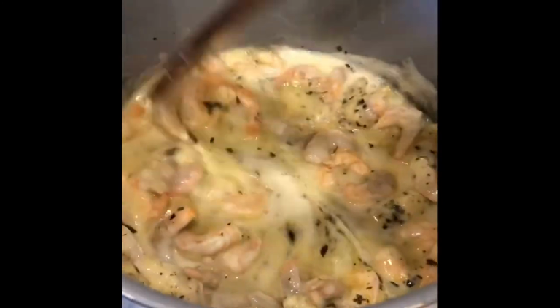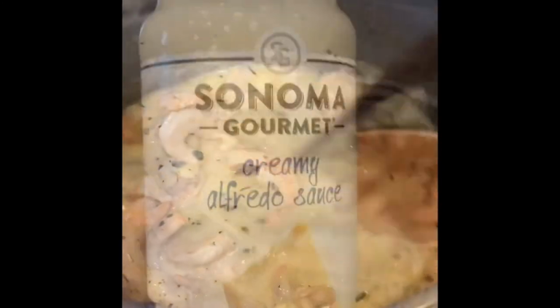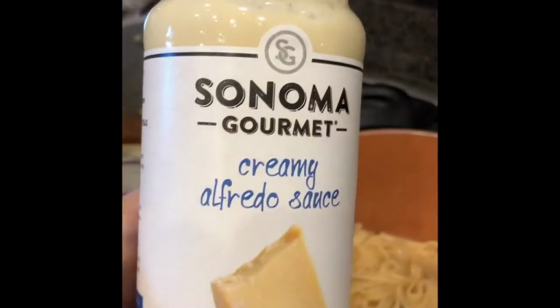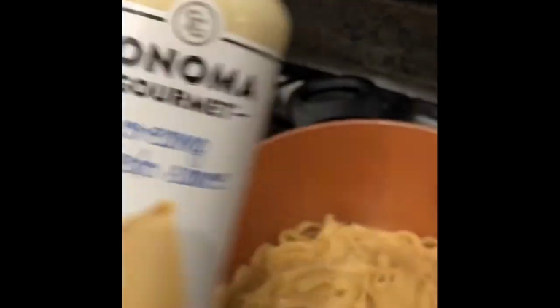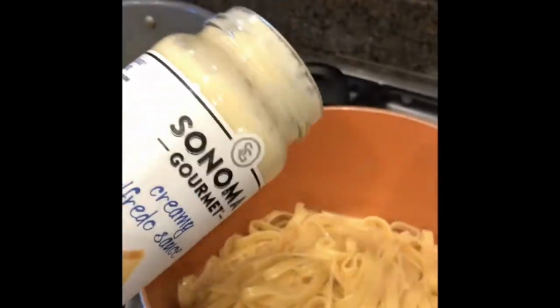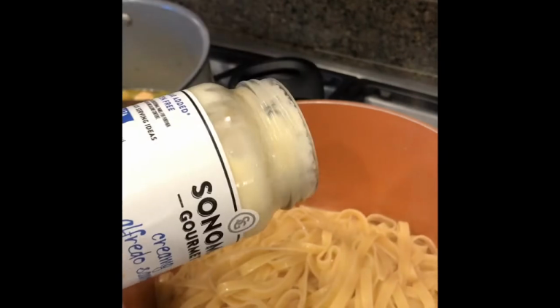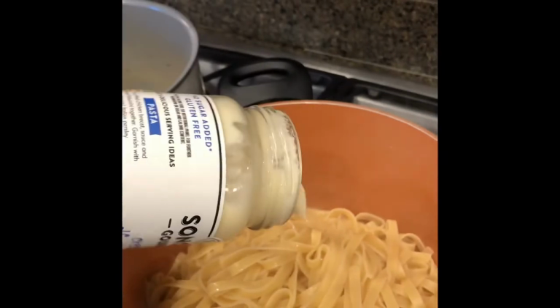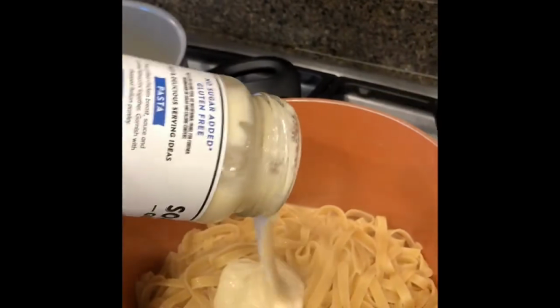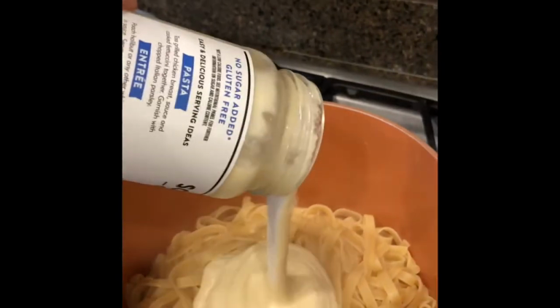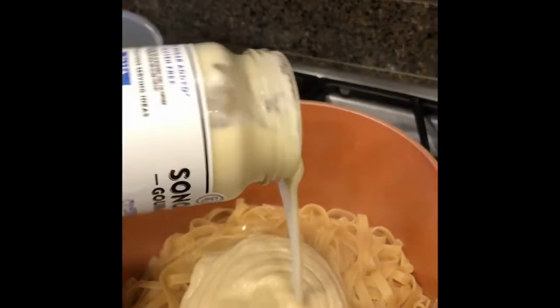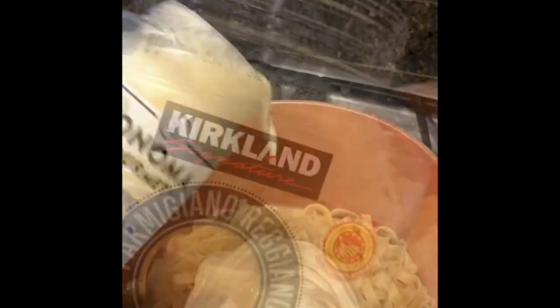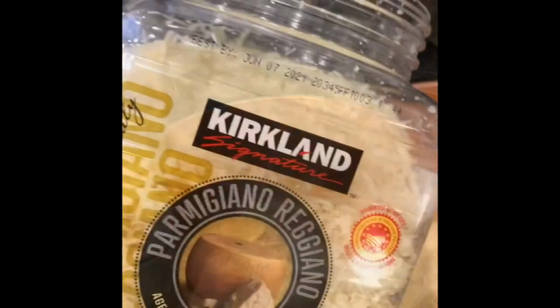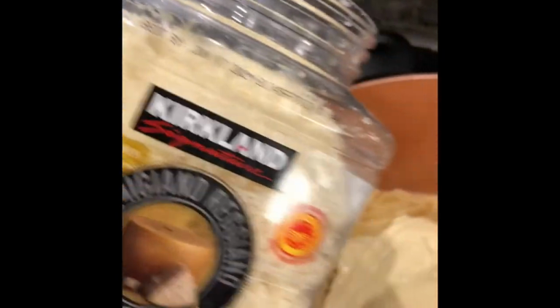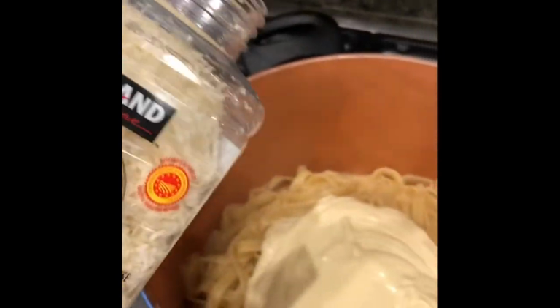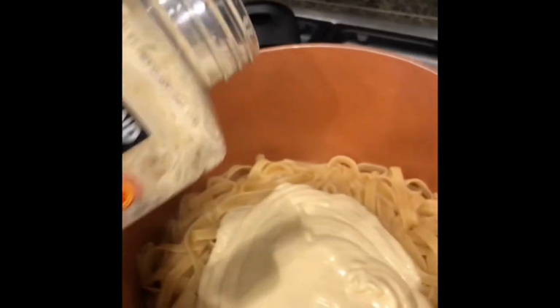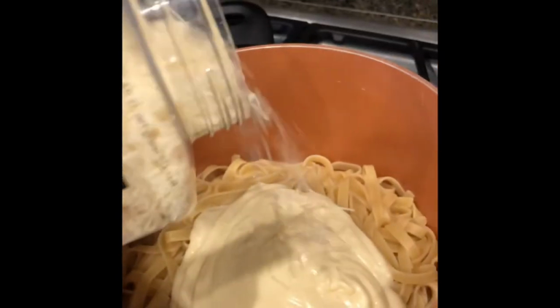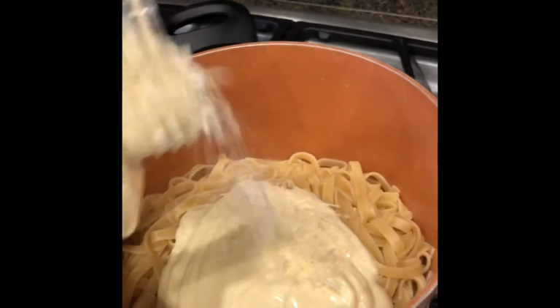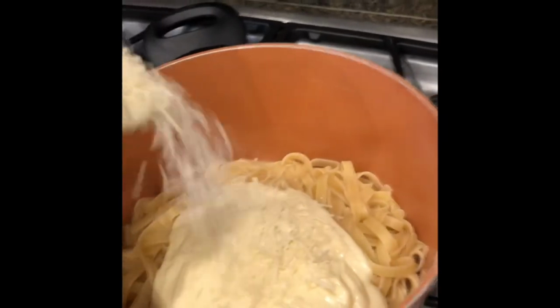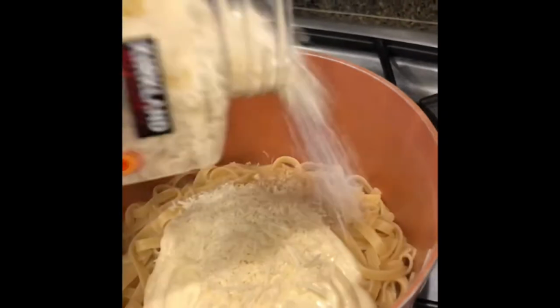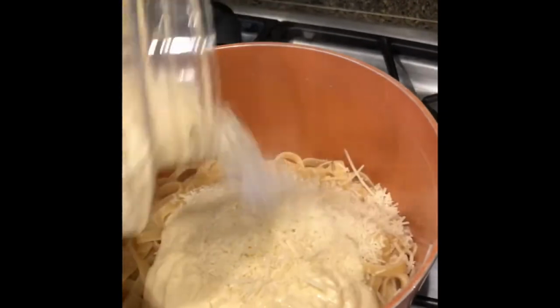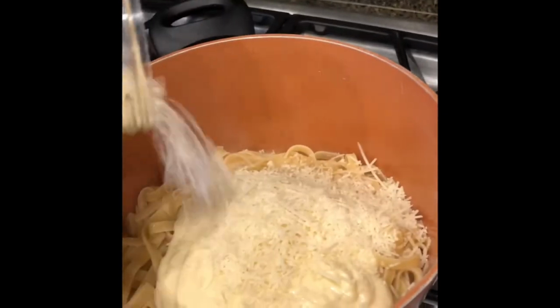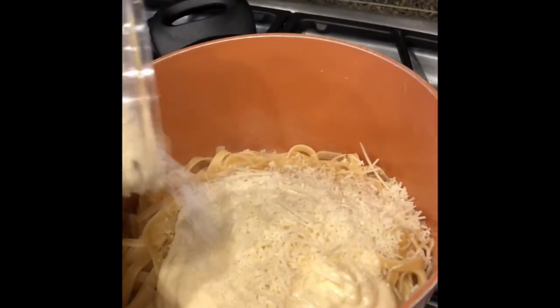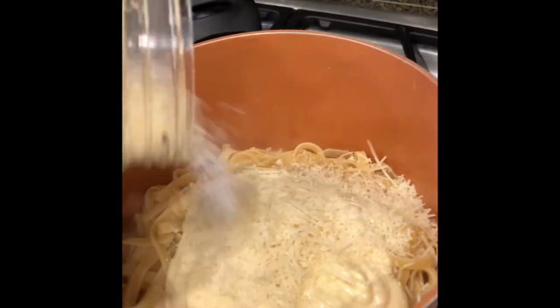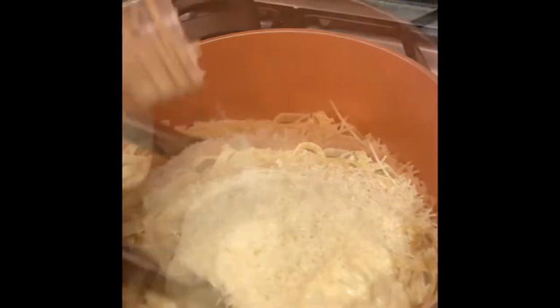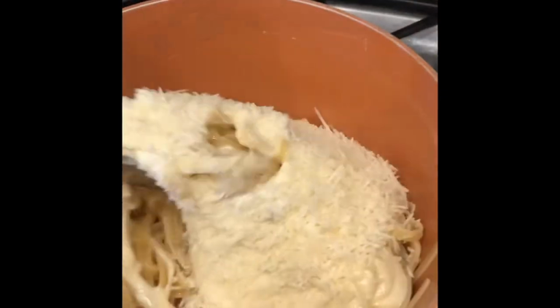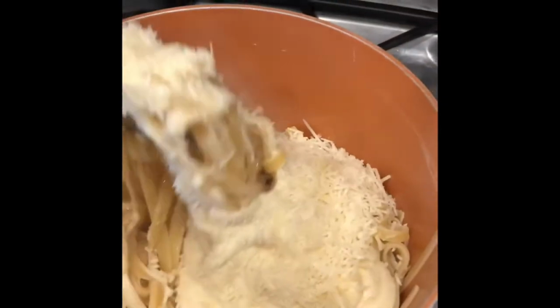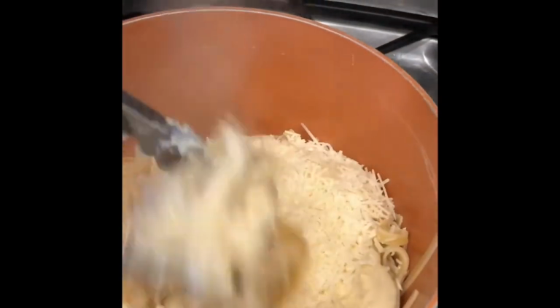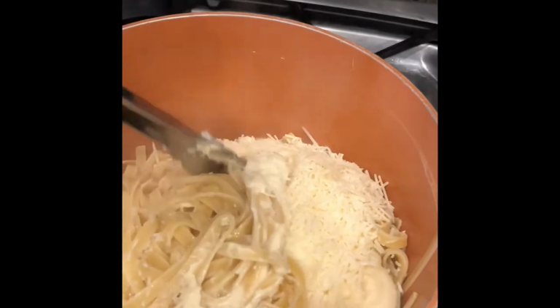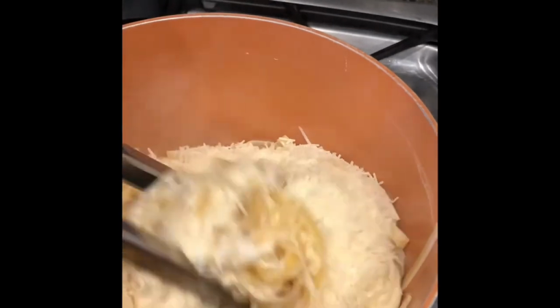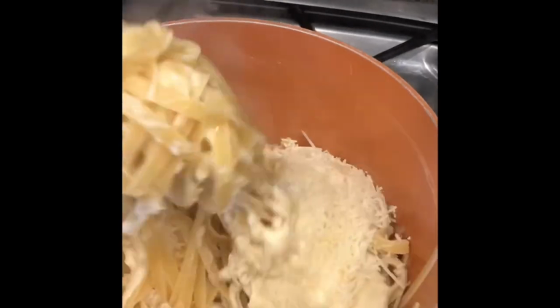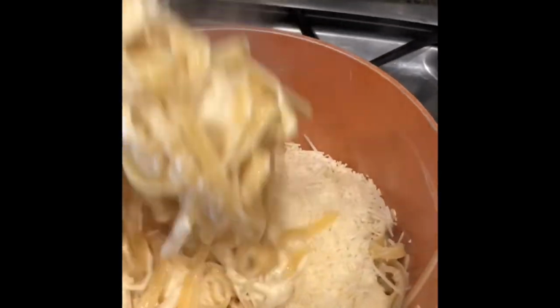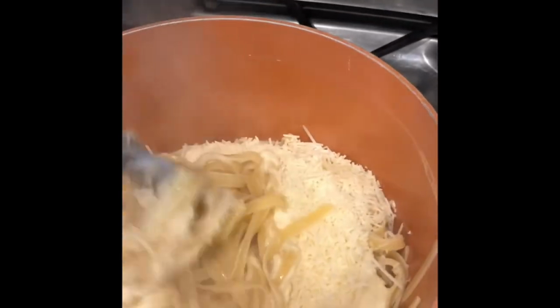Next, I'm going to add about a jar of this alfredo sauce that I also picked up from Costco, and a little bit of Parmesan cheese that I also picked up from Costco, and then give that a mix.